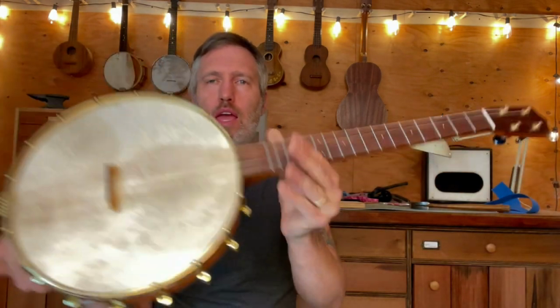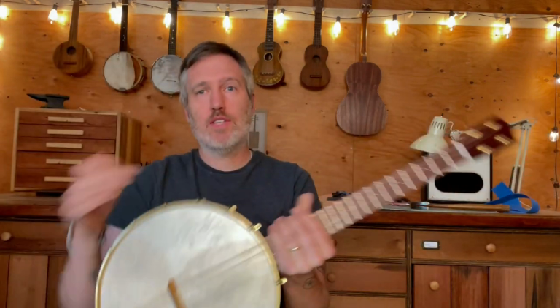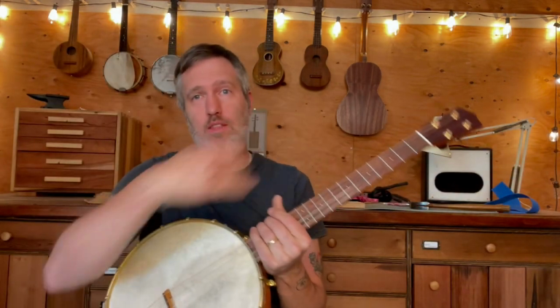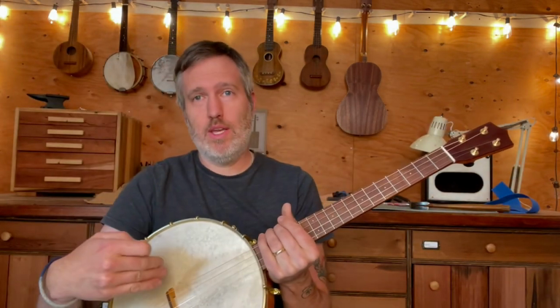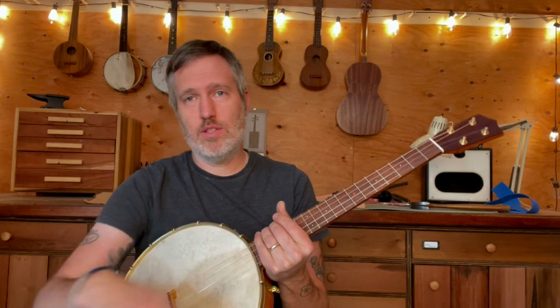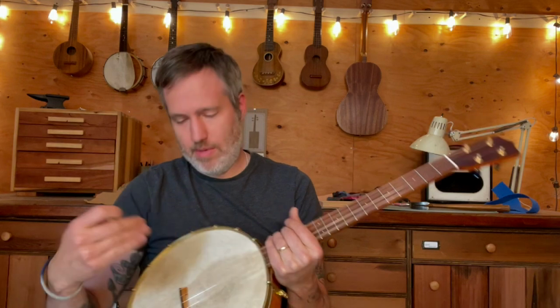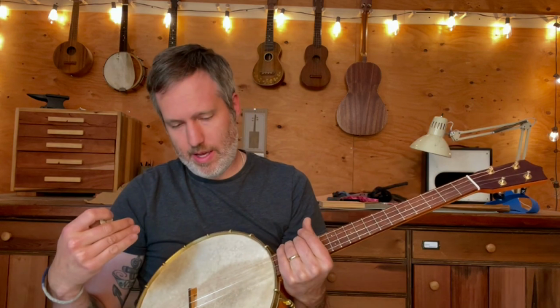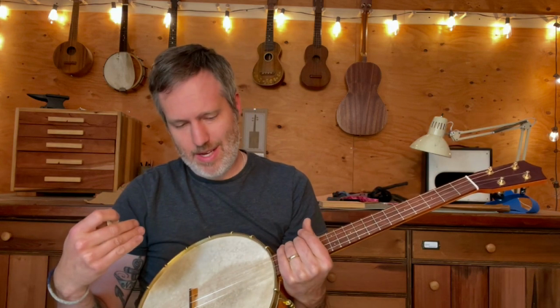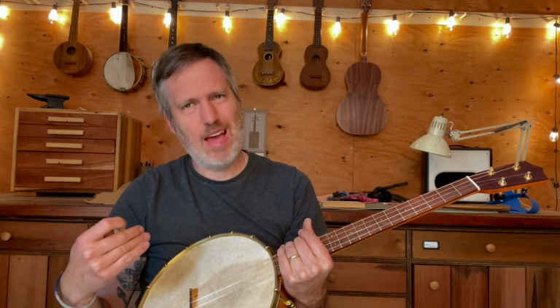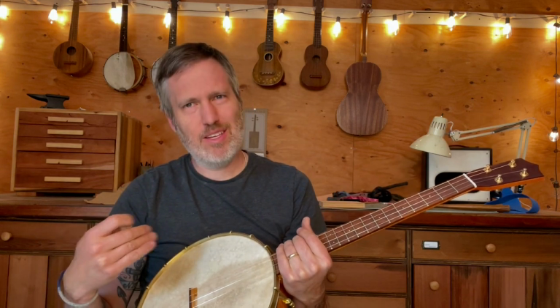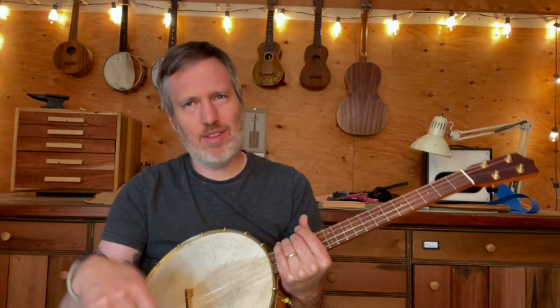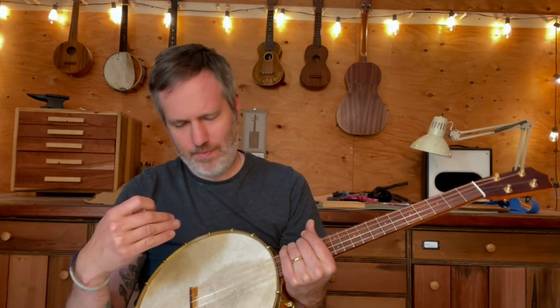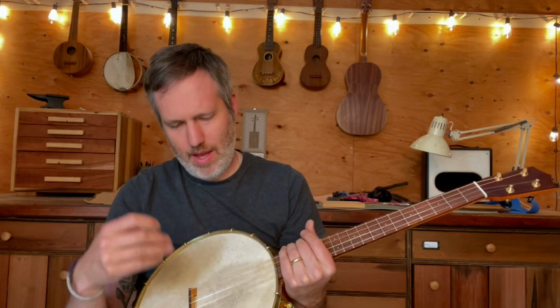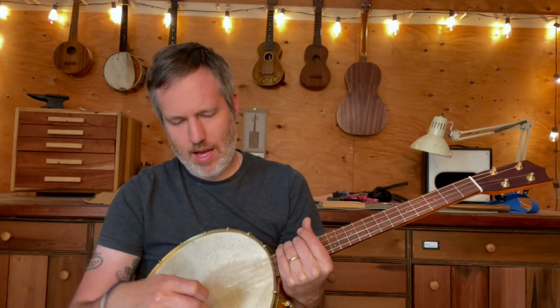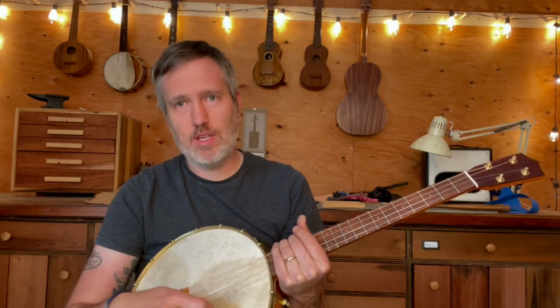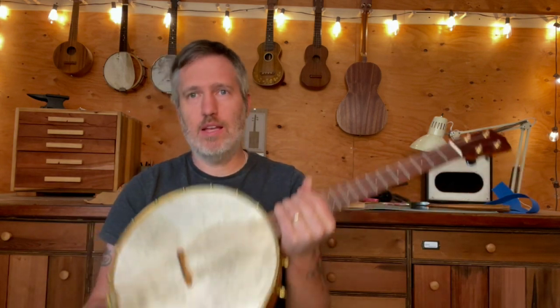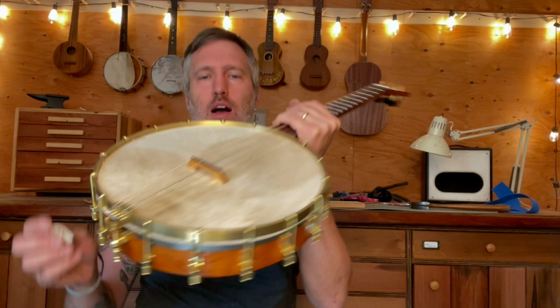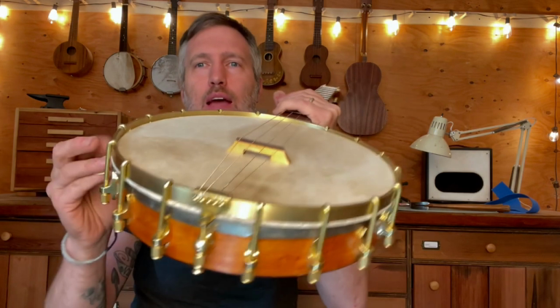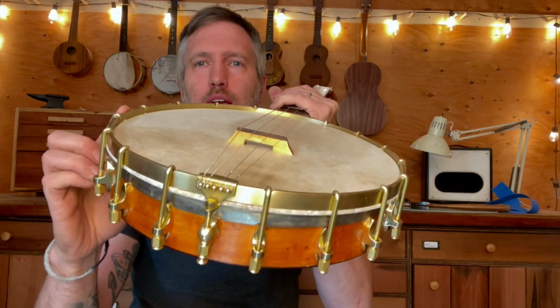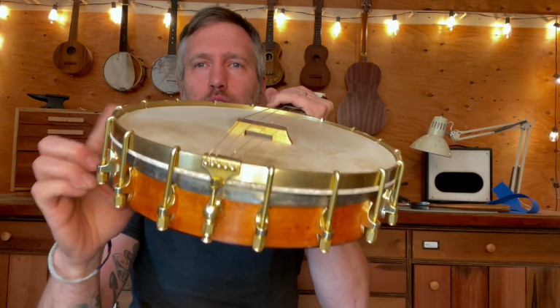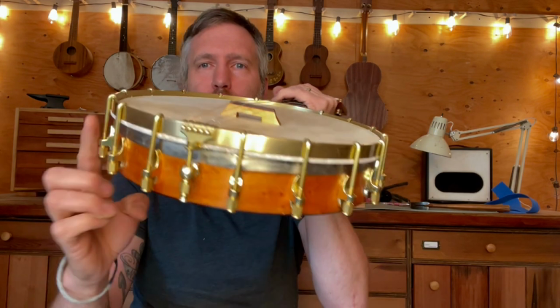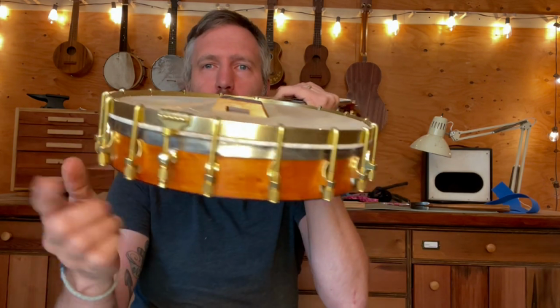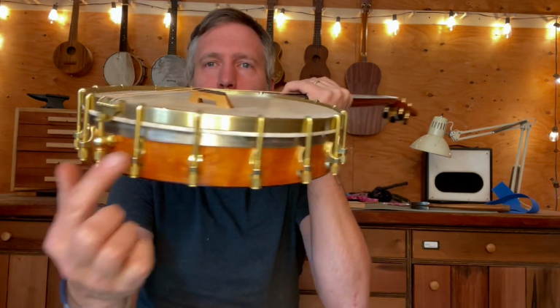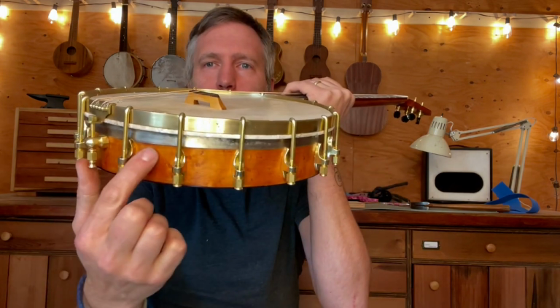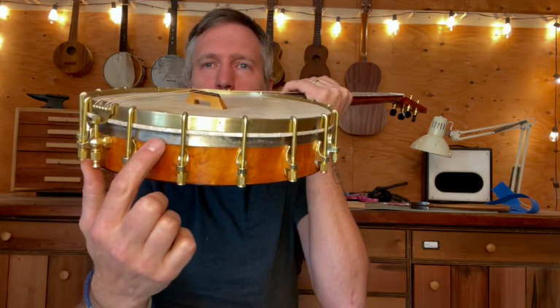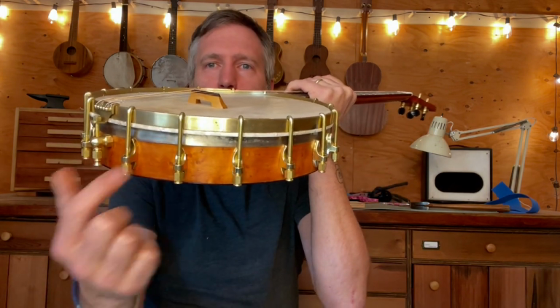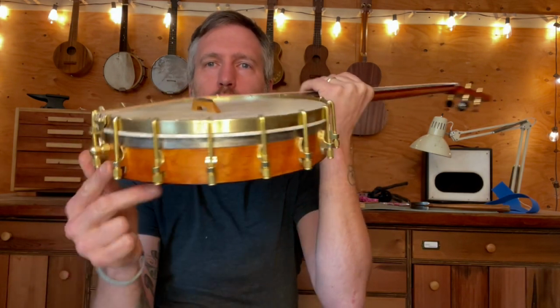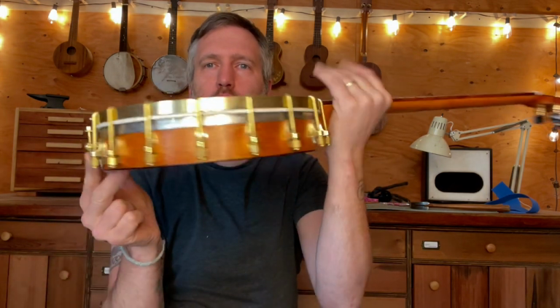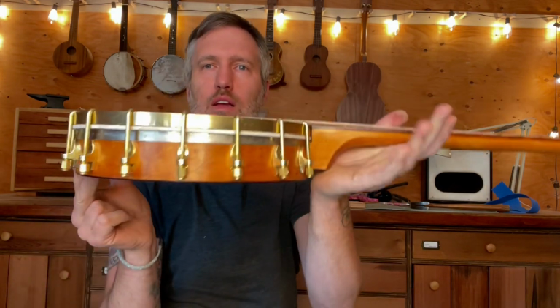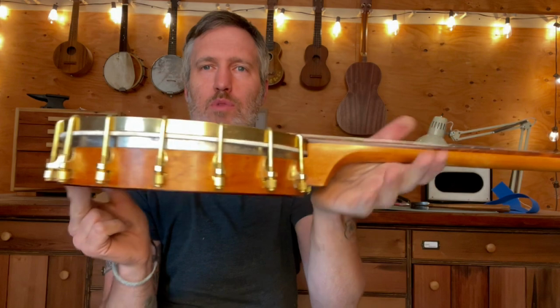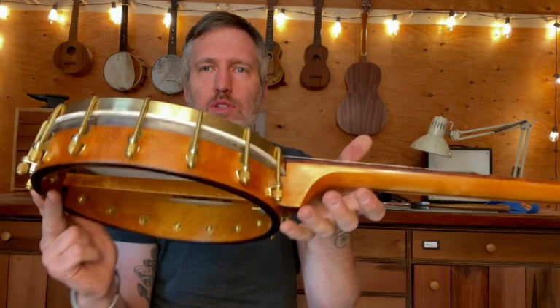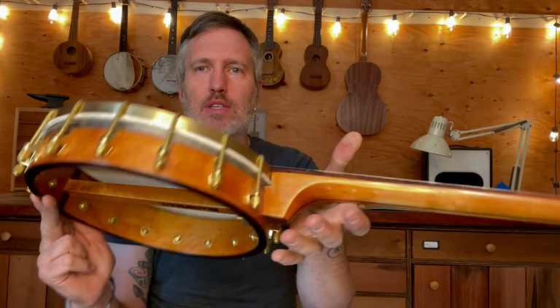The scale length is 20 inches. The rim is about 10 and a half, just under 11. It's got a goatskin head. I had to make new brass hardware to go with it, and you can see it's got a little steel tone ring in there, which gives it its bright sound.